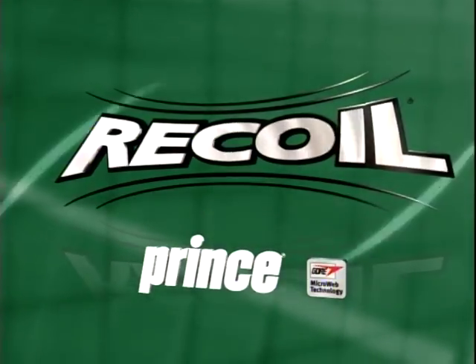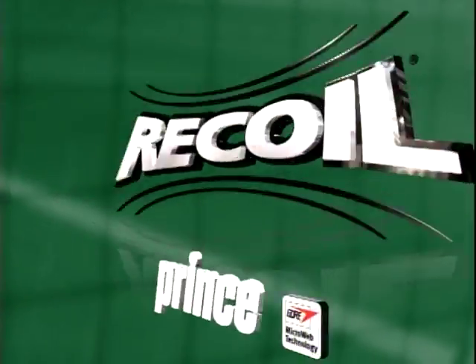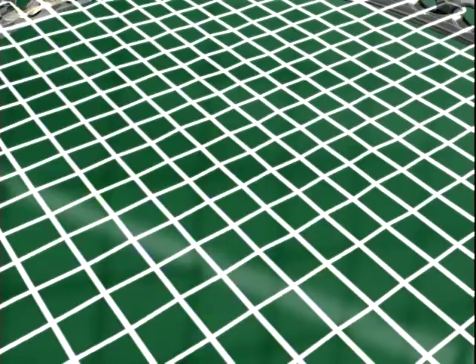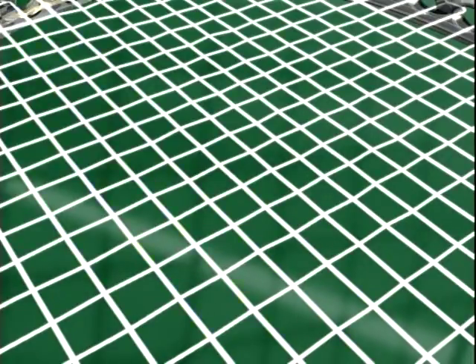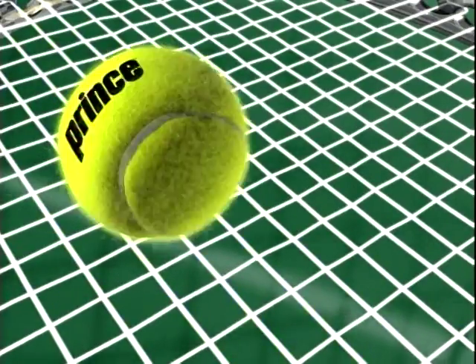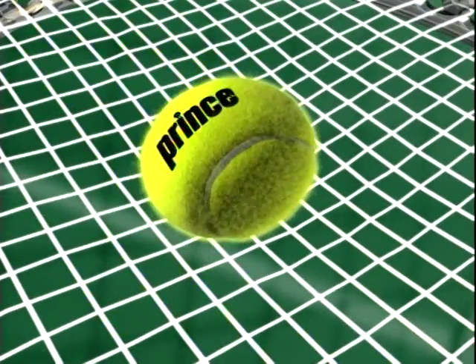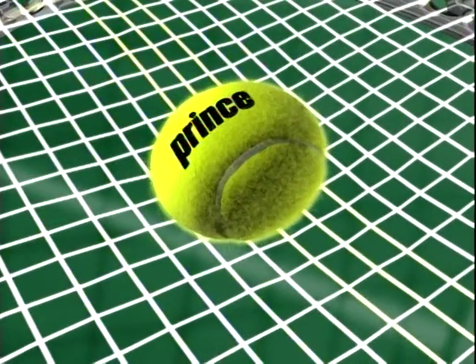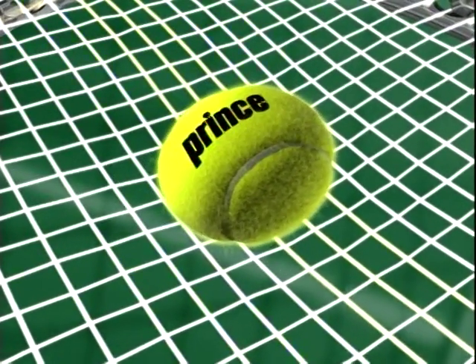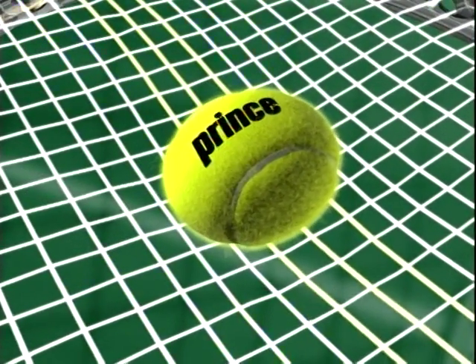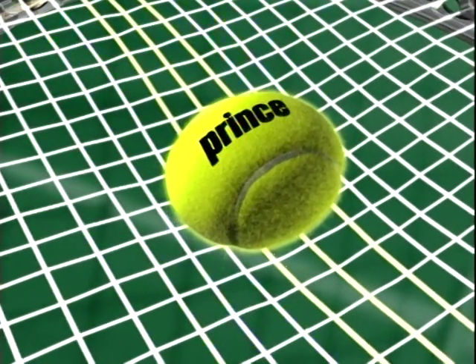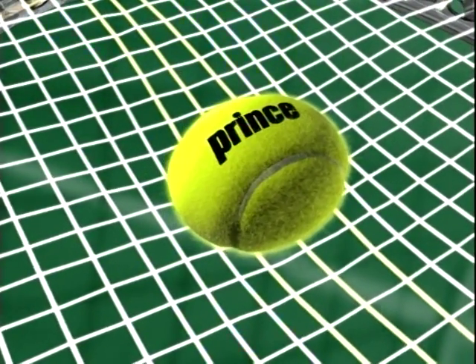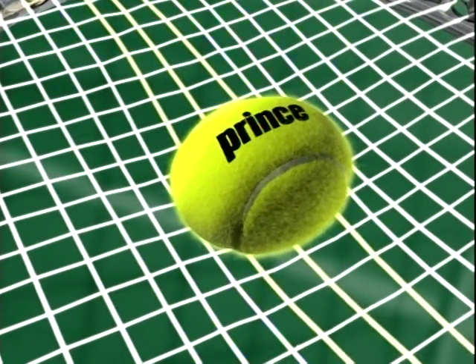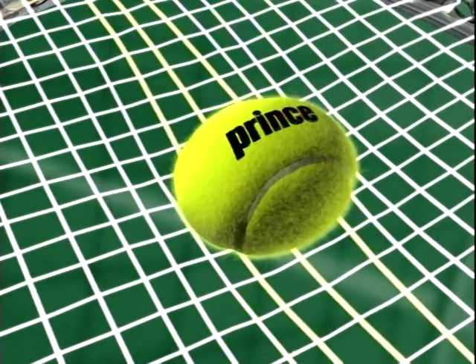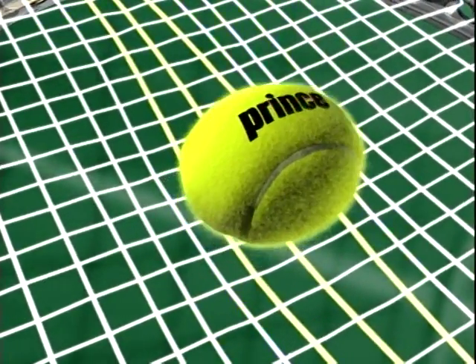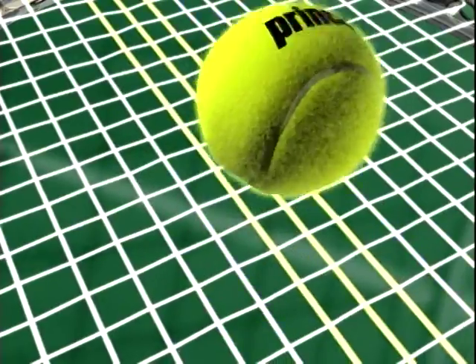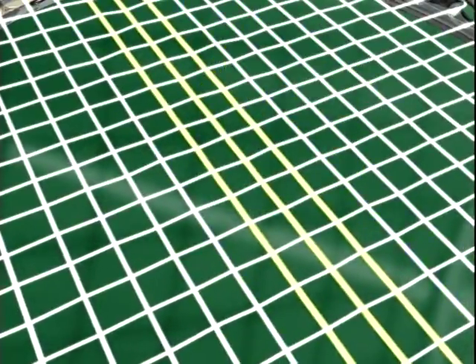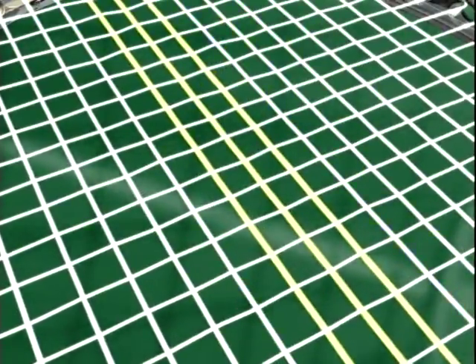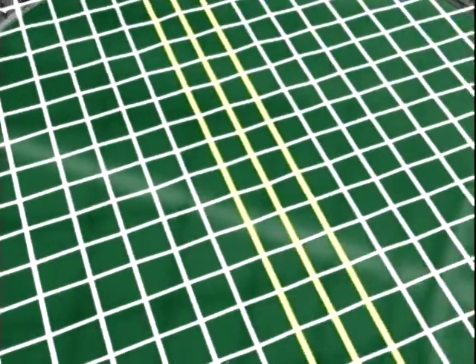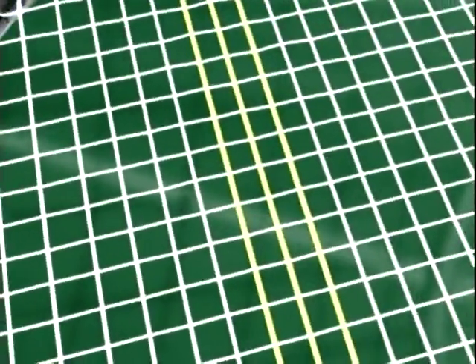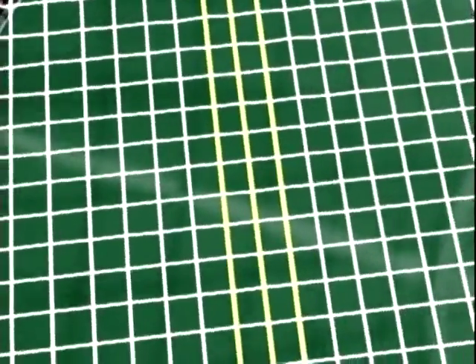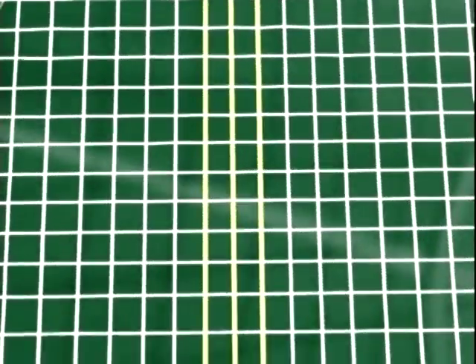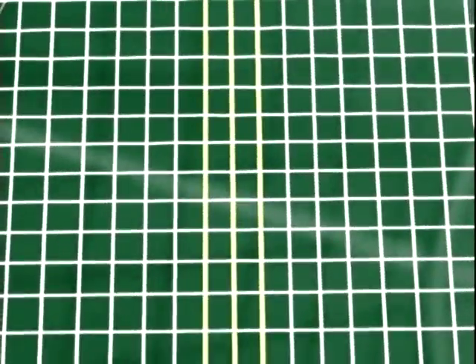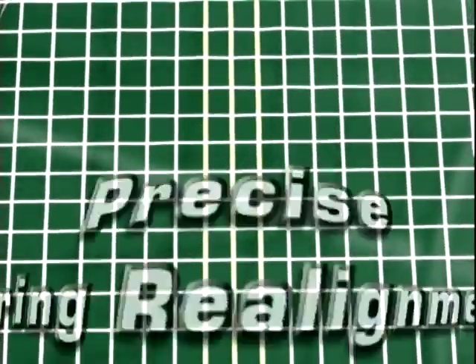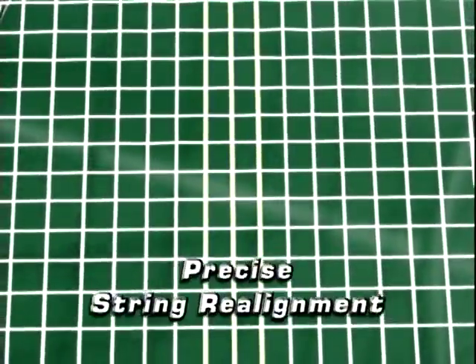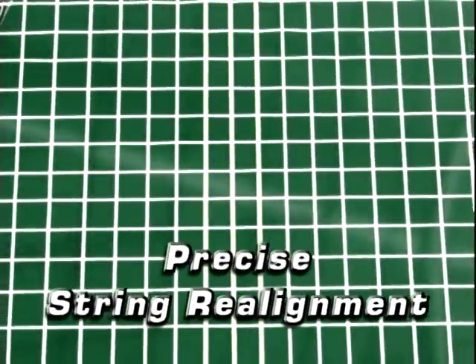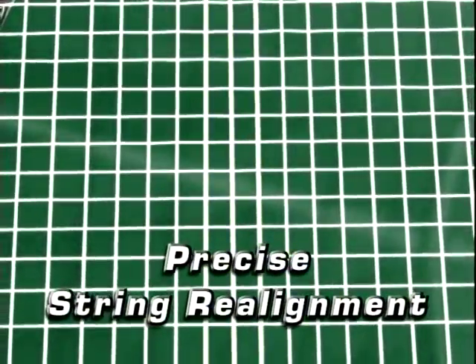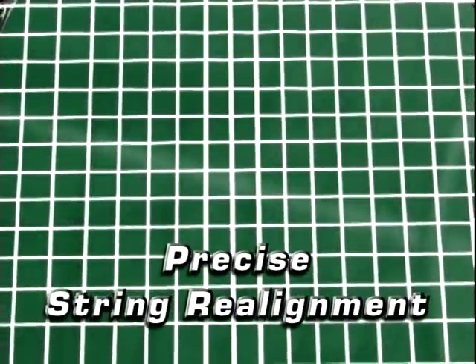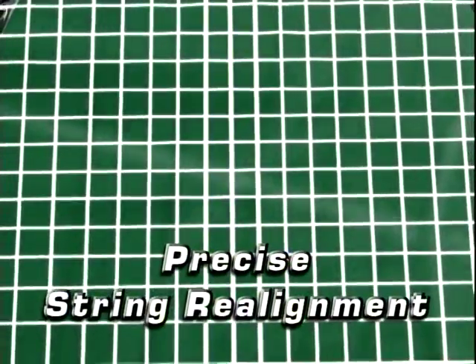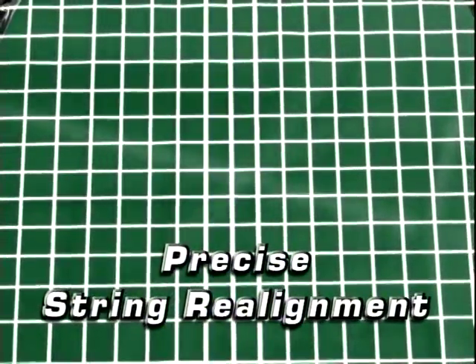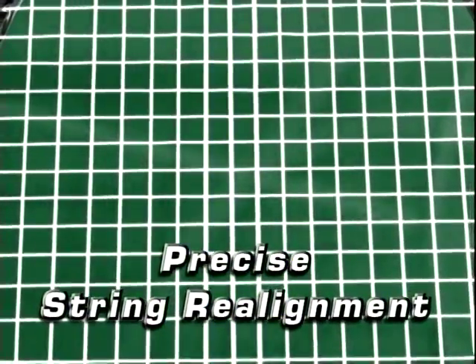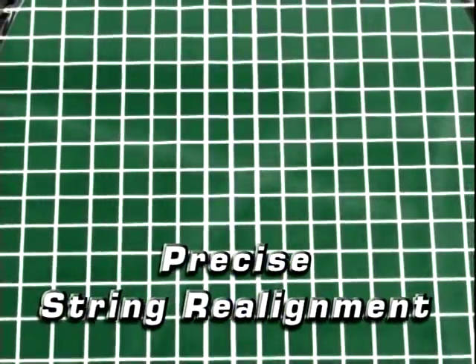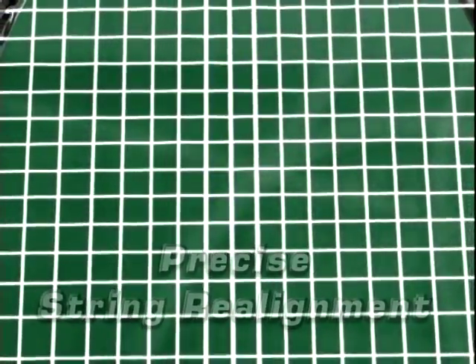Recoil's revolutionary low-friction design allows the strings to instantly snap back to their original position, providing precise string realignment for every shot.